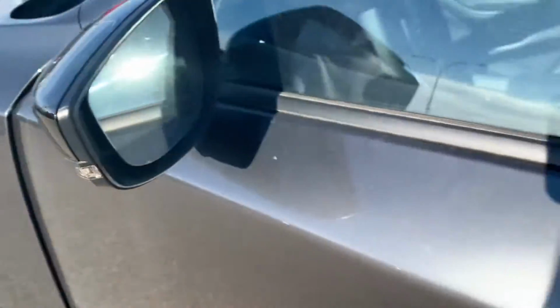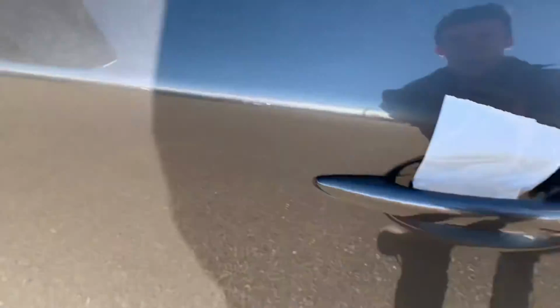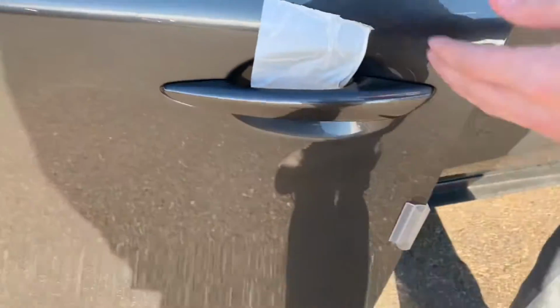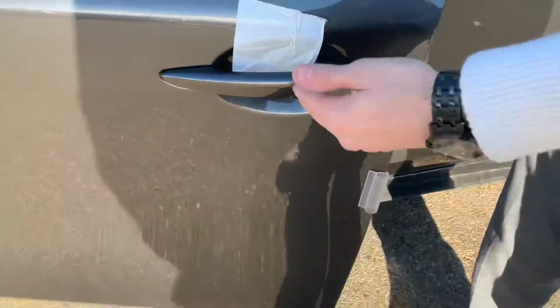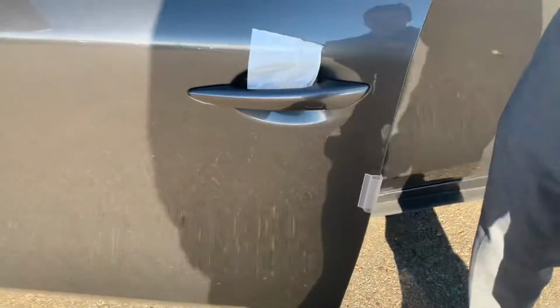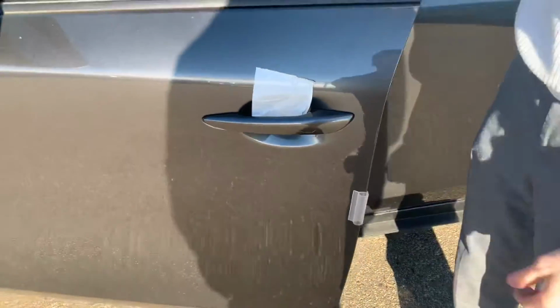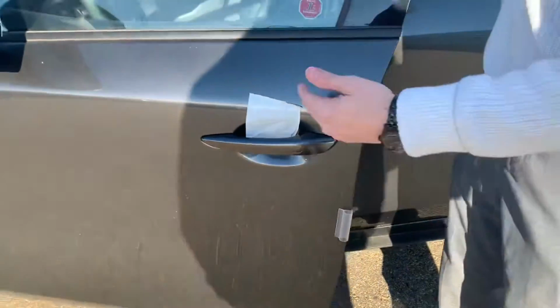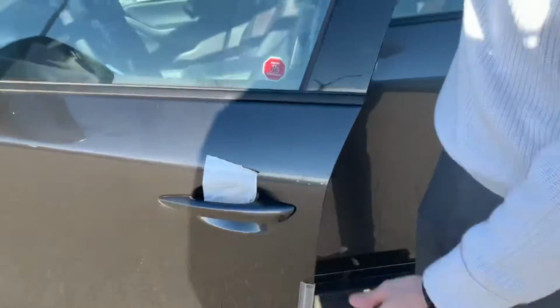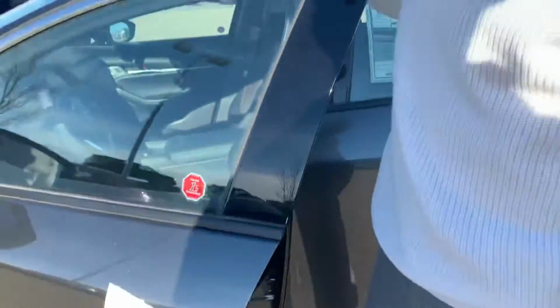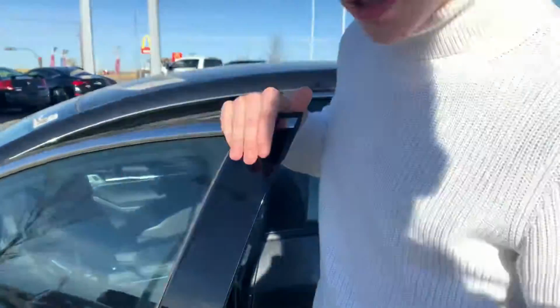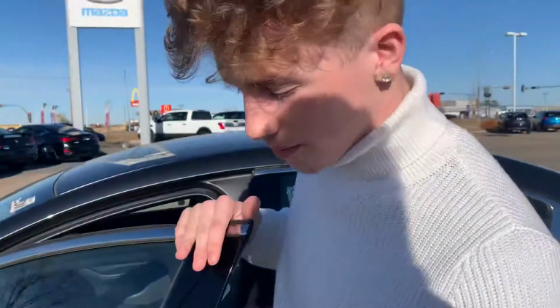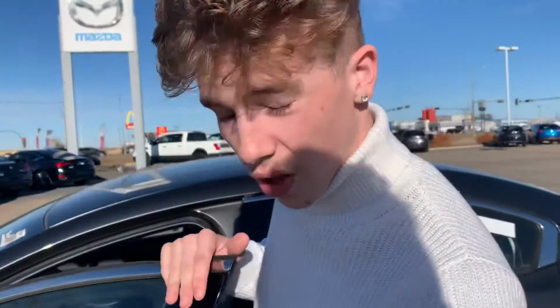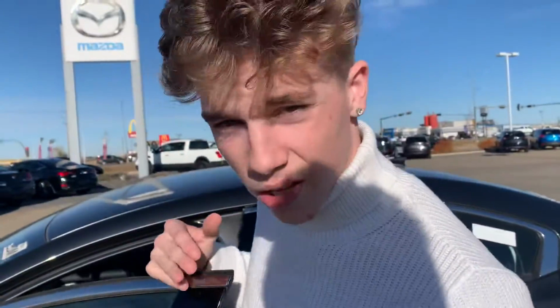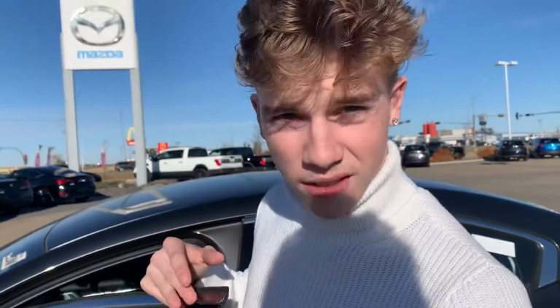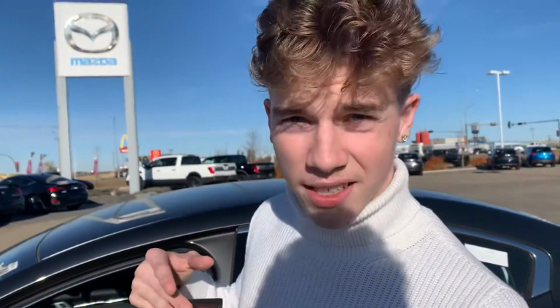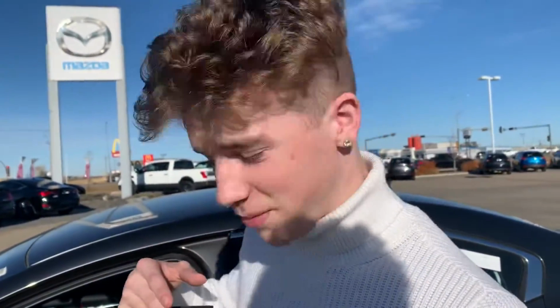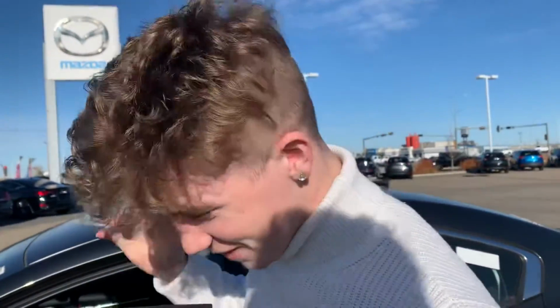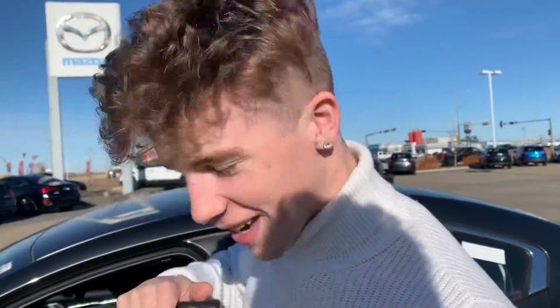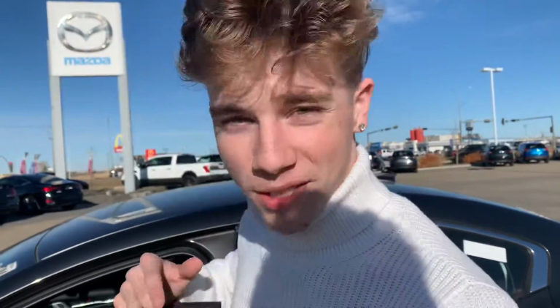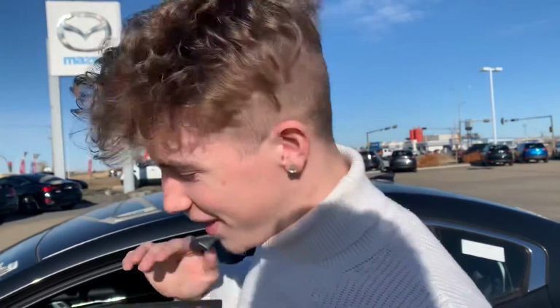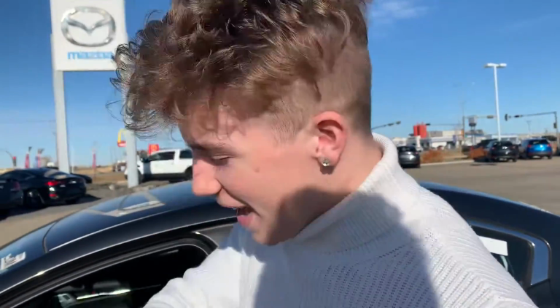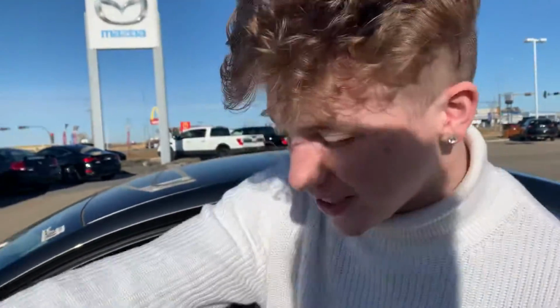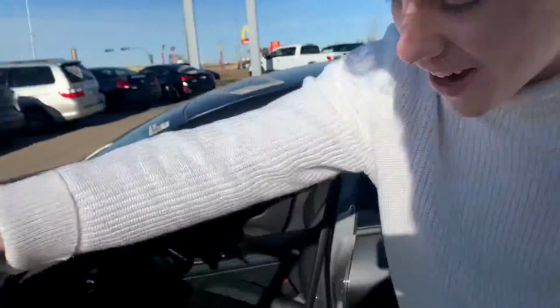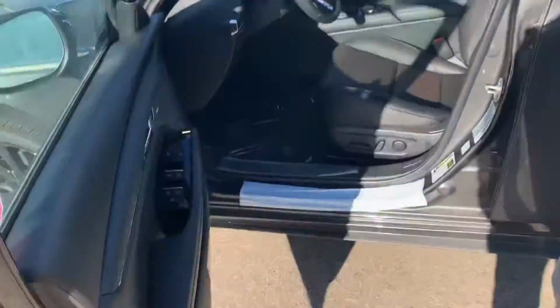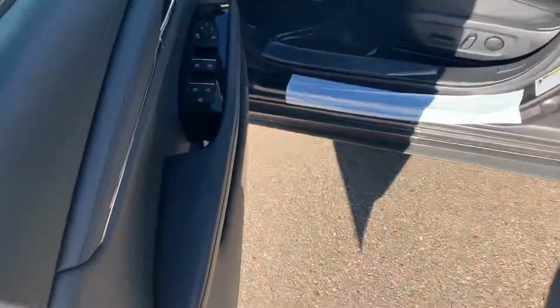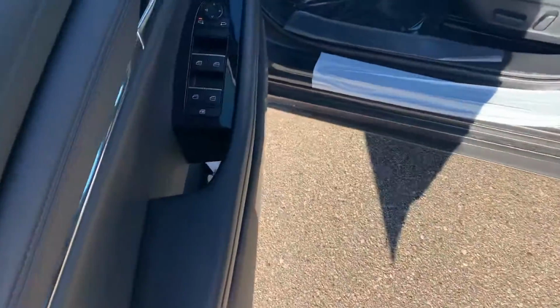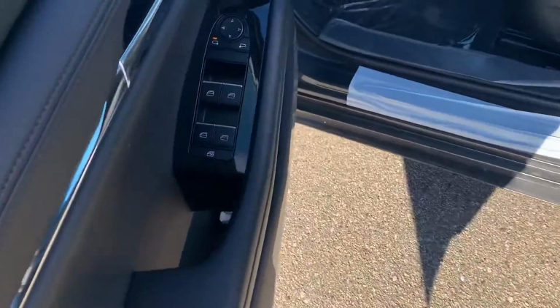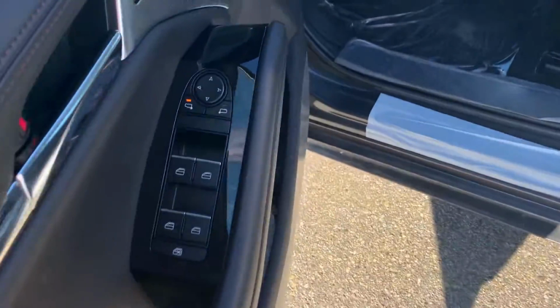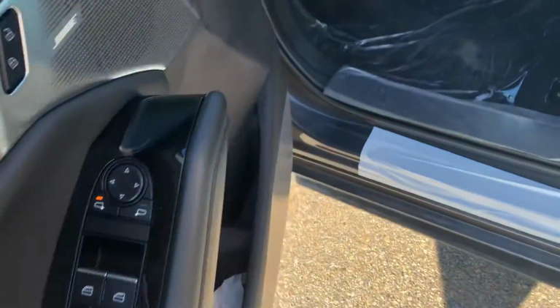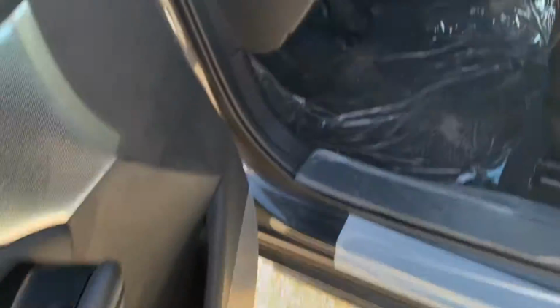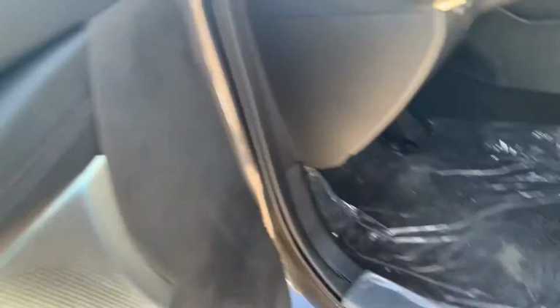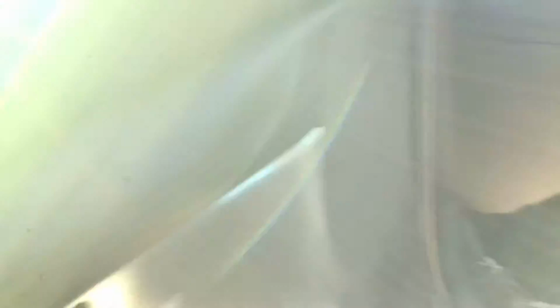Your mirrors also feature sequential turn signals. You do get keyless entry as well as keyless exit — and heading inside here, you do get your power locks, windows, and mirrors, paired with speakers all through the vehicle.